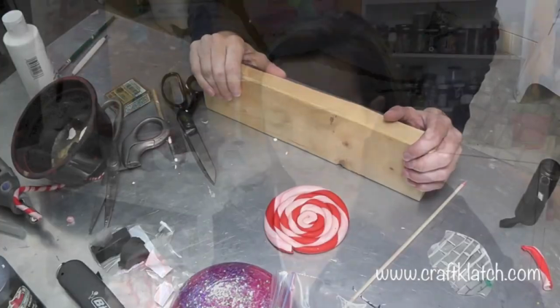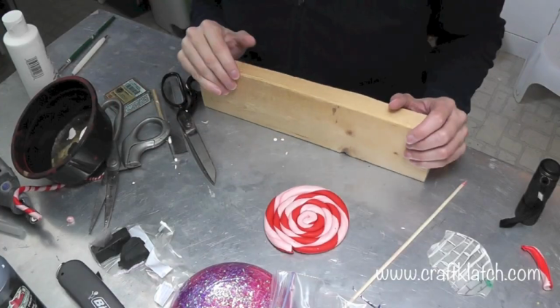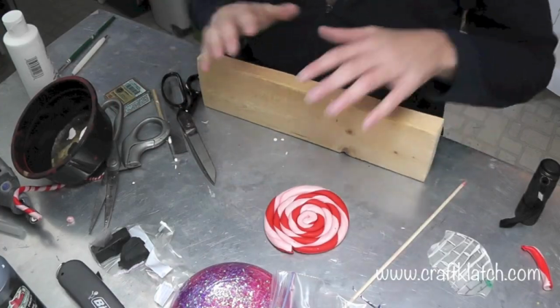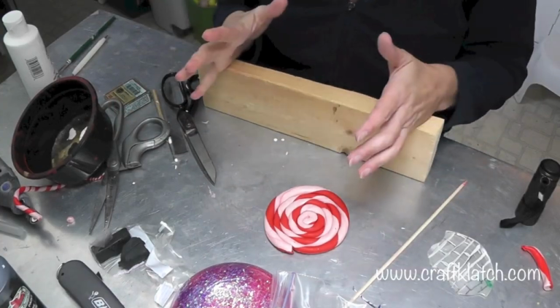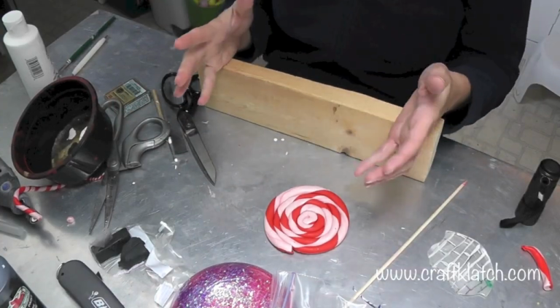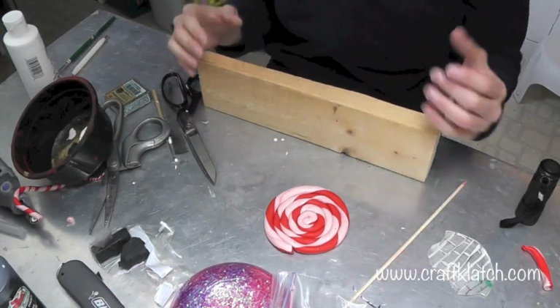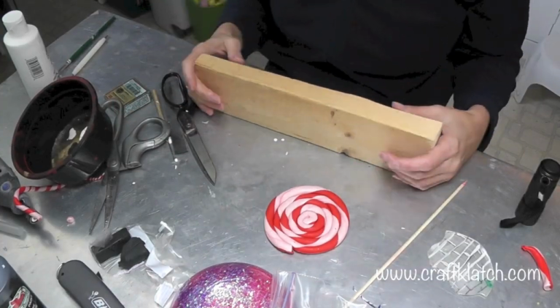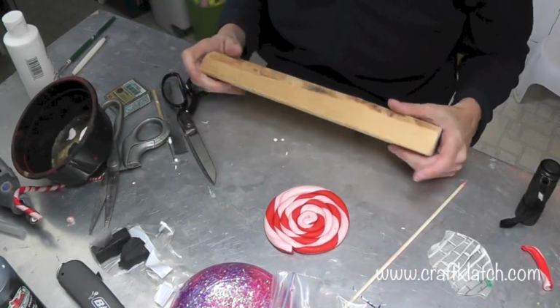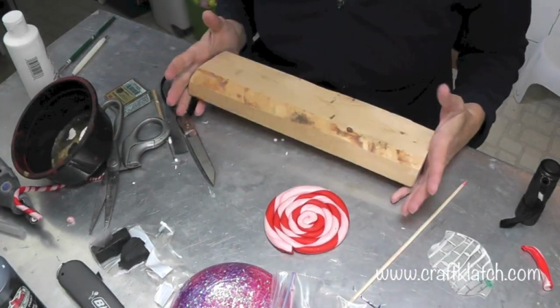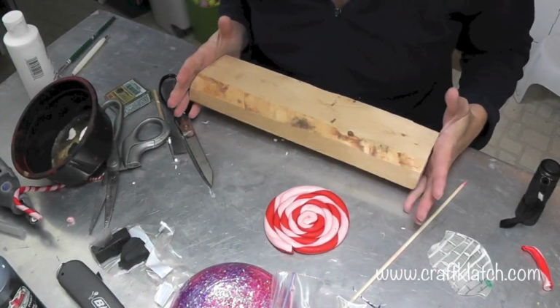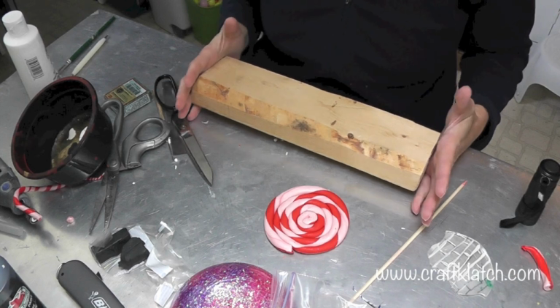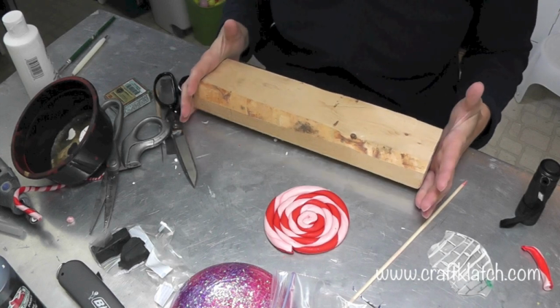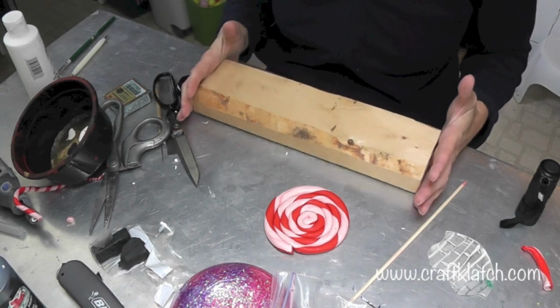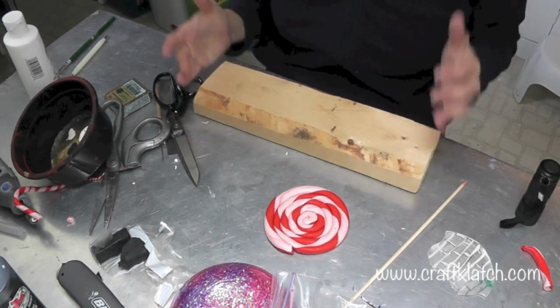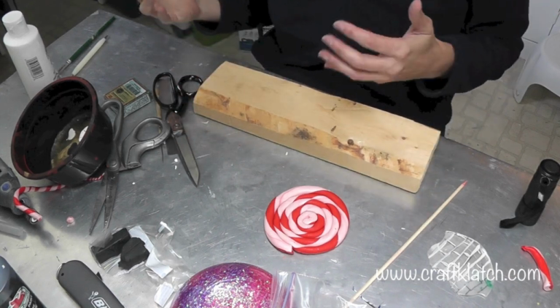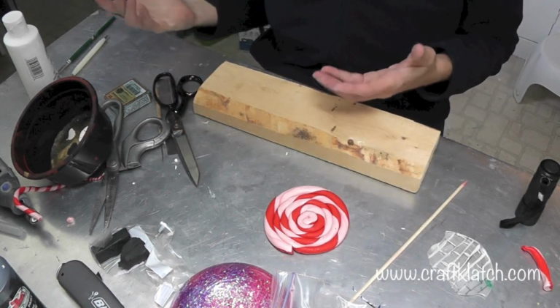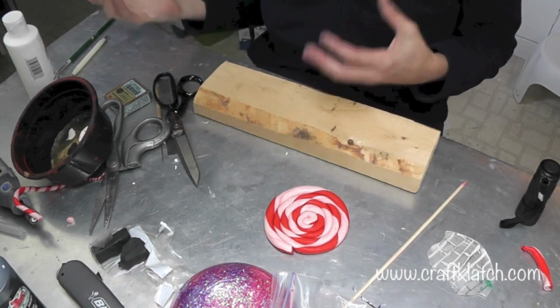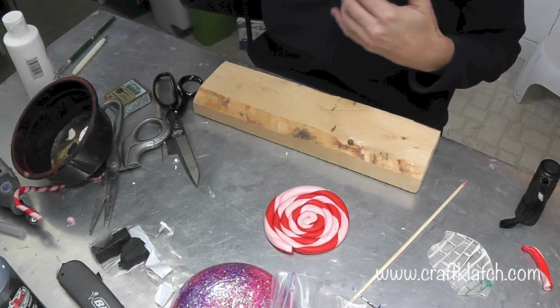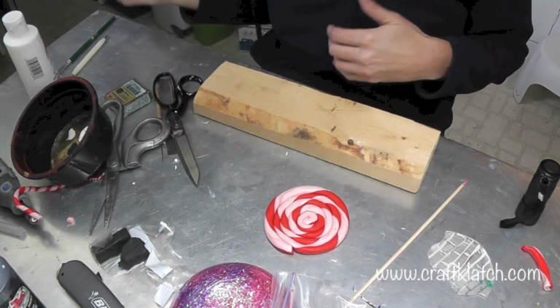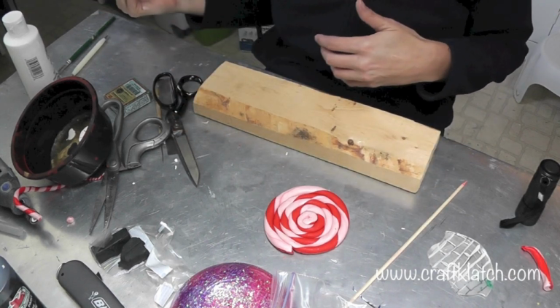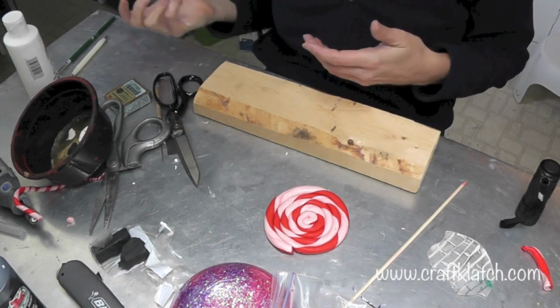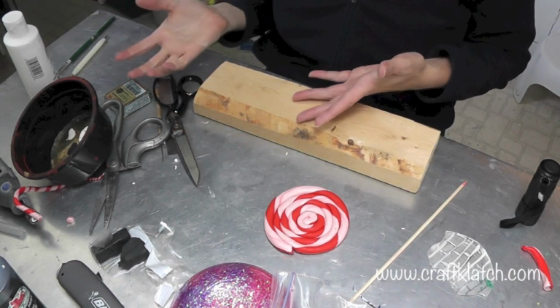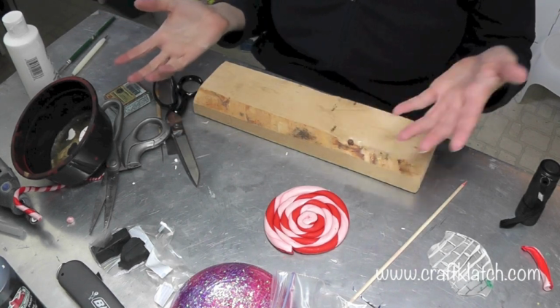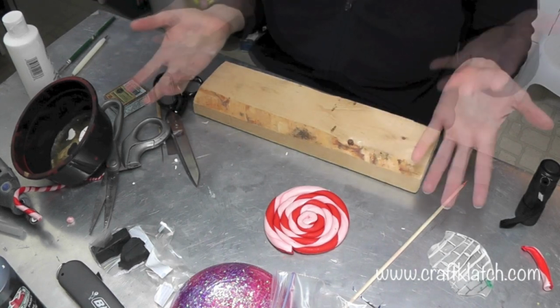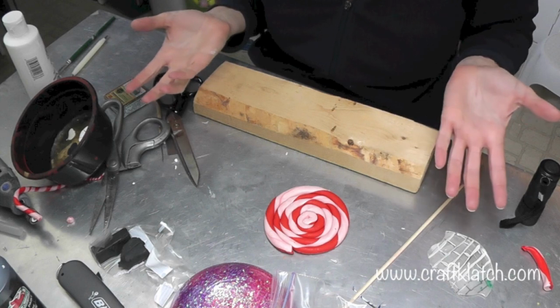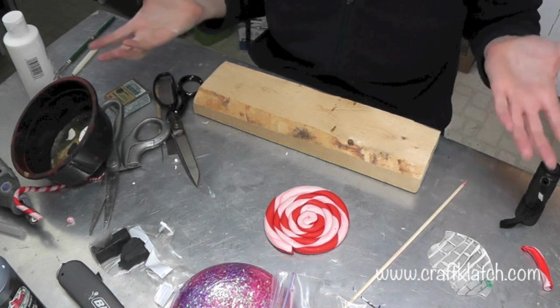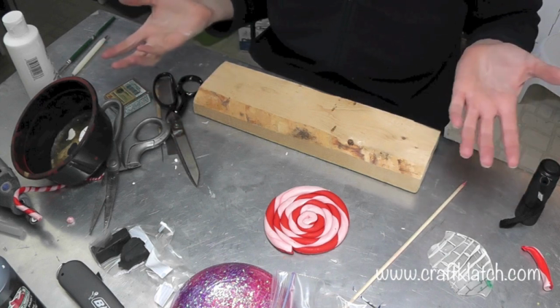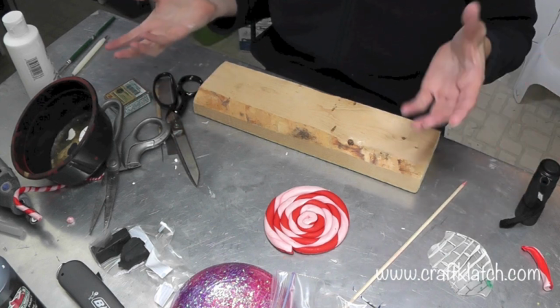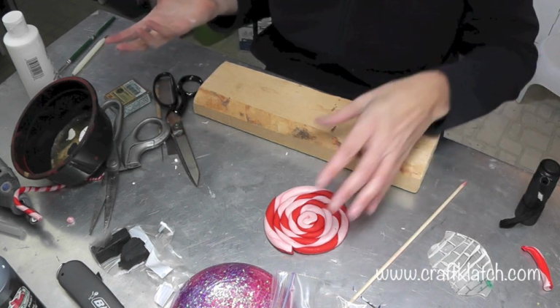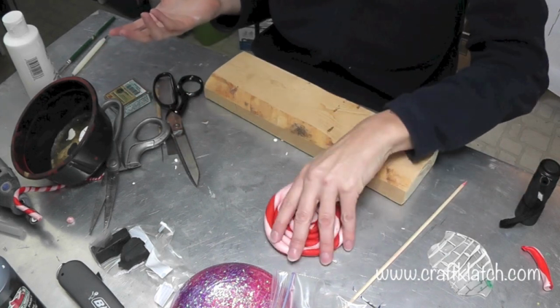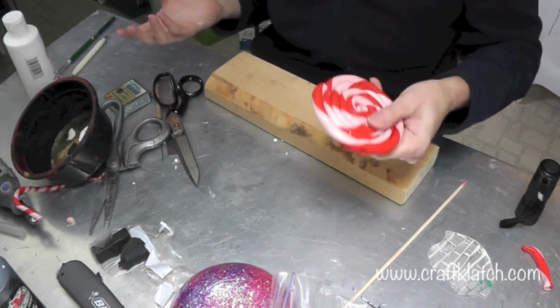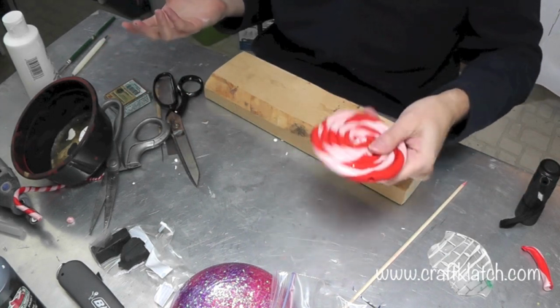We are going to do Lollipop Coasters, and it's actually going to be a set, which would be a really great gift. It would be fun to have sitting on your side table as a decoration, and it's completely functional because they're going to be coasters.